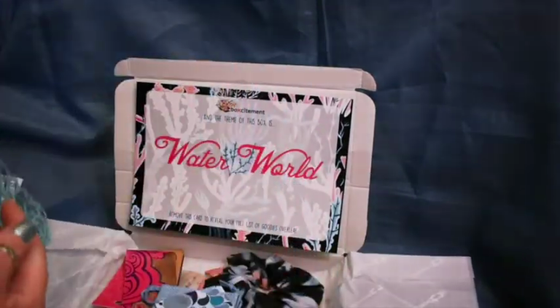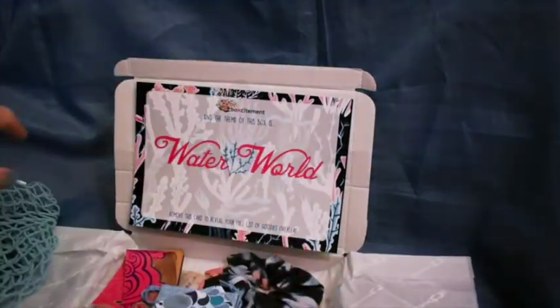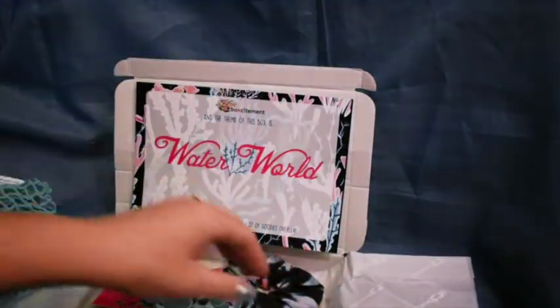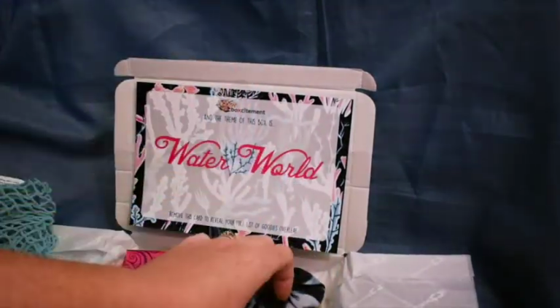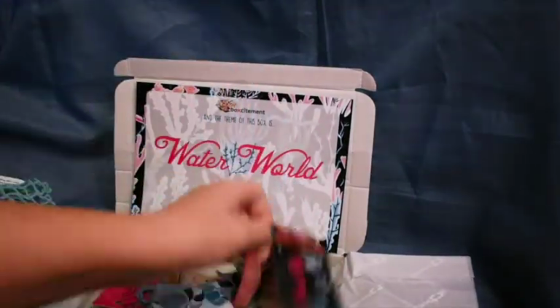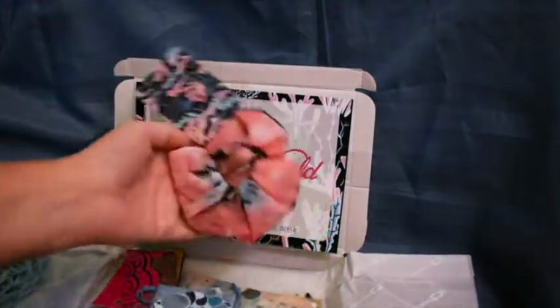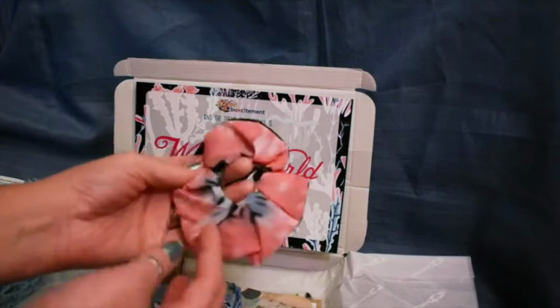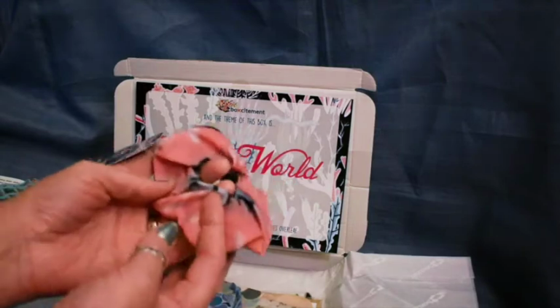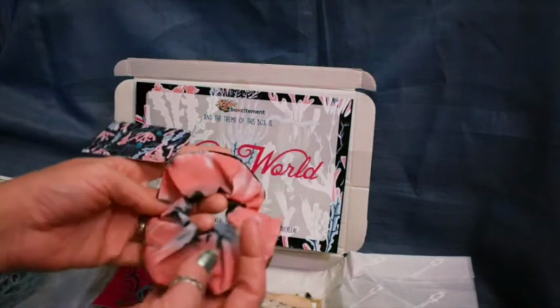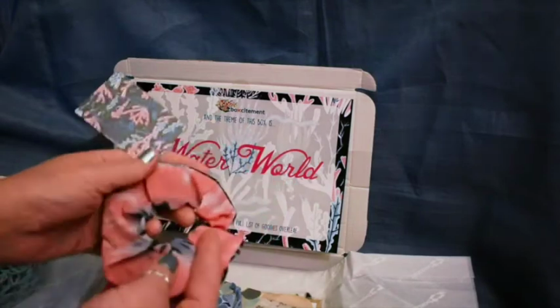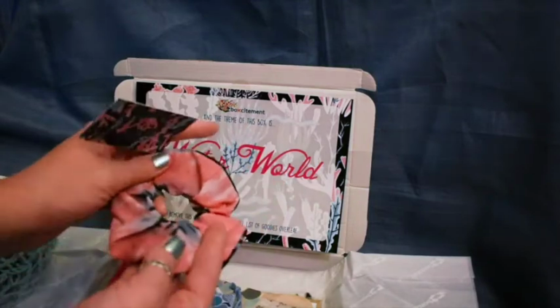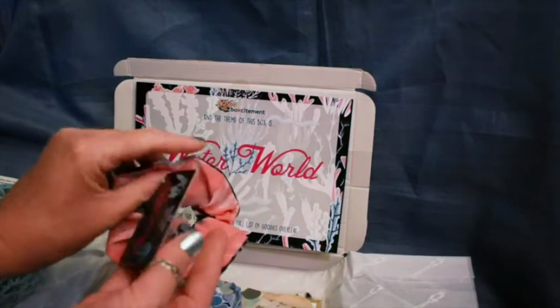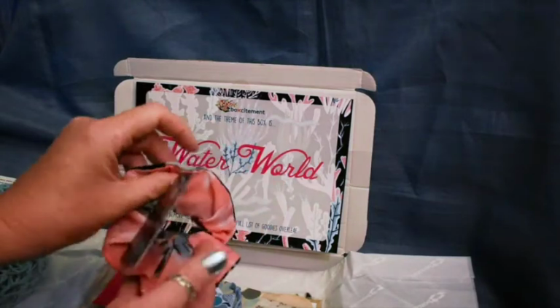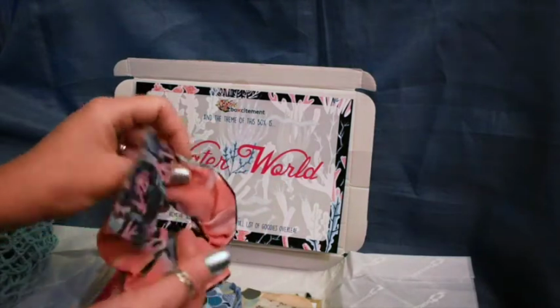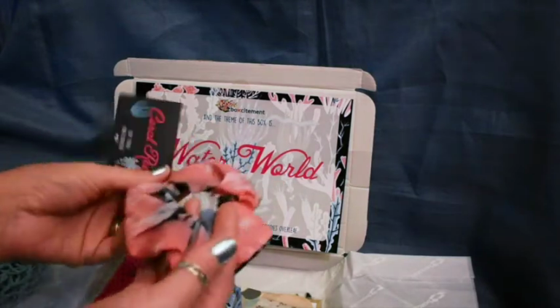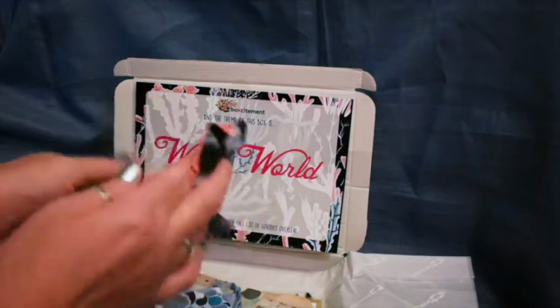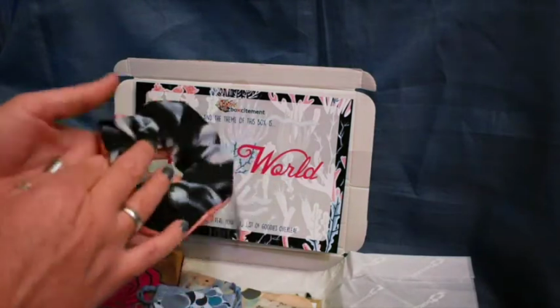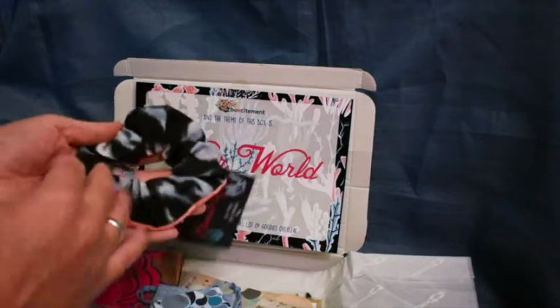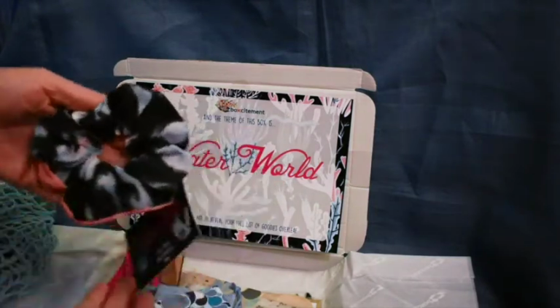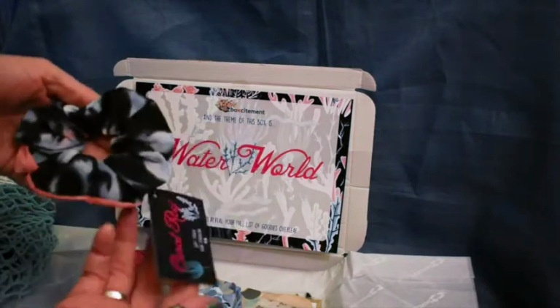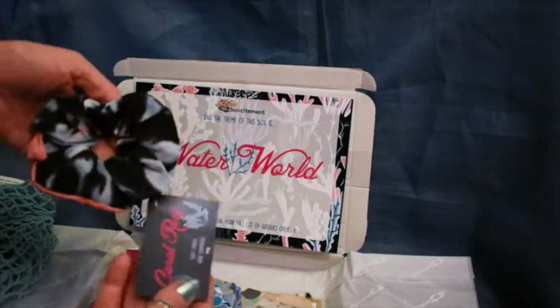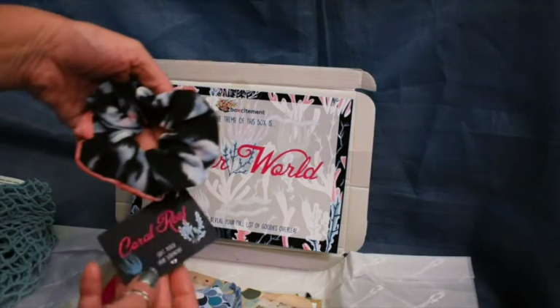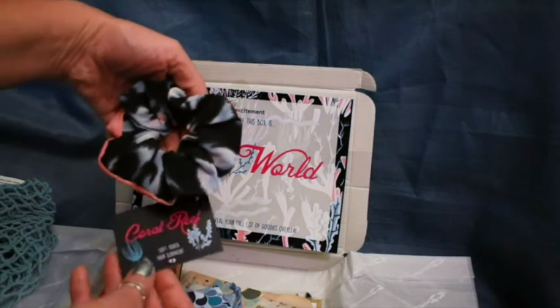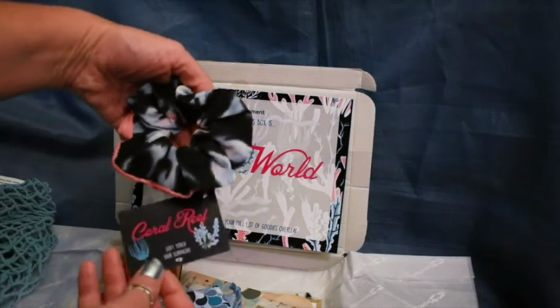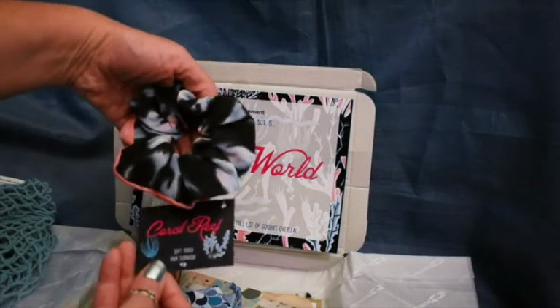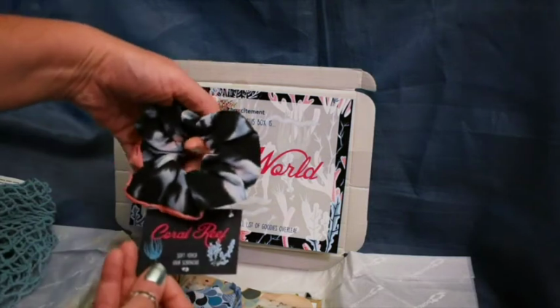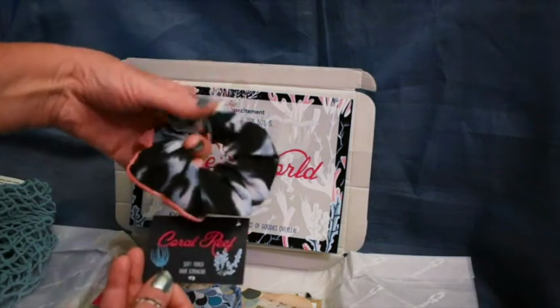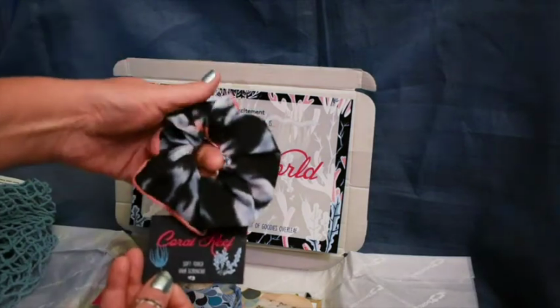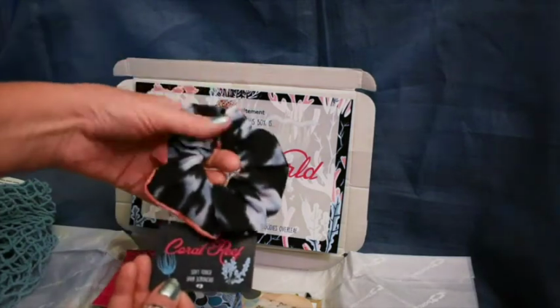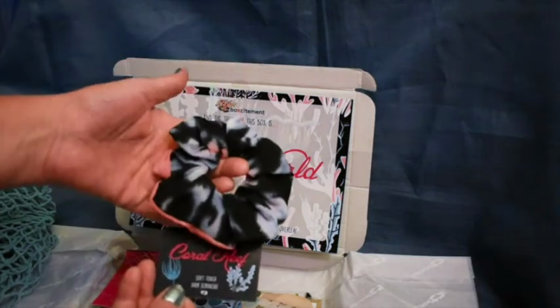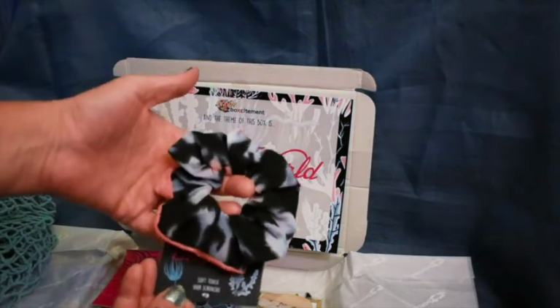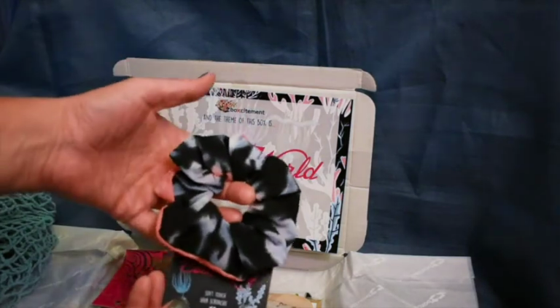What do we have next? Oh my goodness, is this a scrunchie? Wow. I don't think I've actually worn a scrunchie since the 90s. That's interesting. It feels really nice — I like the colours.